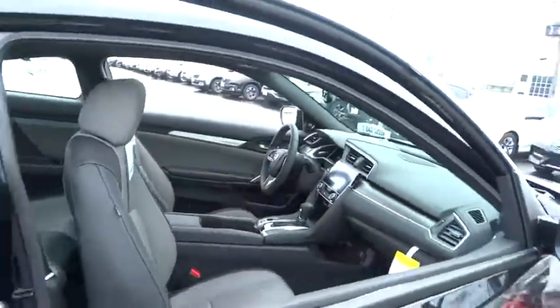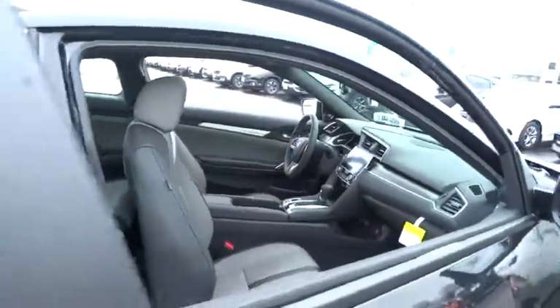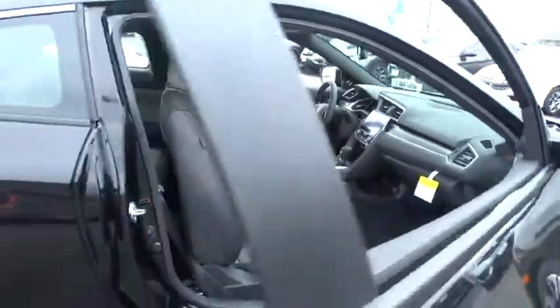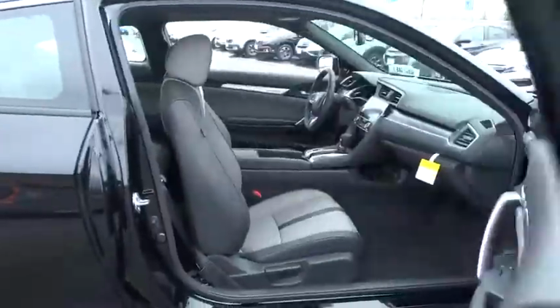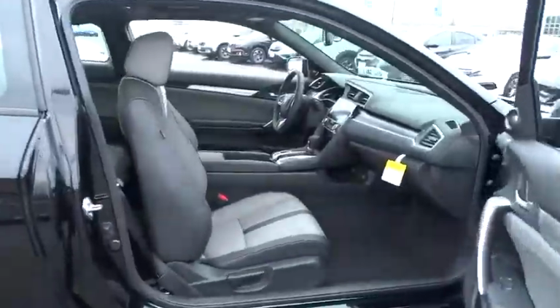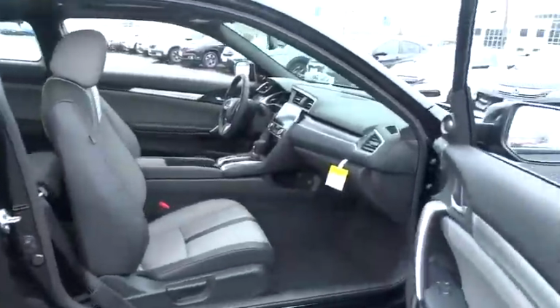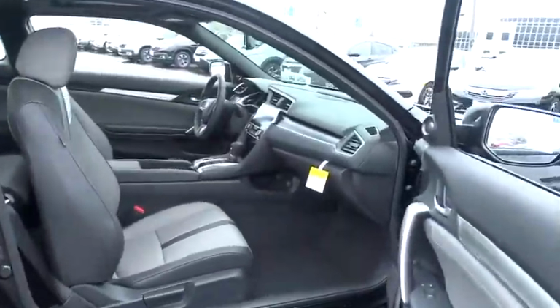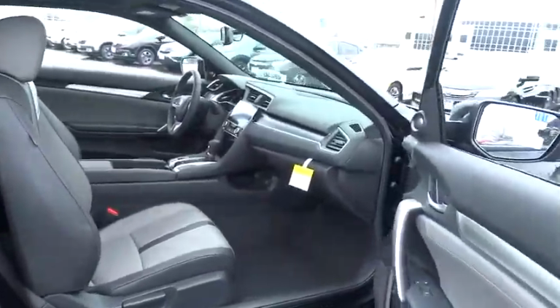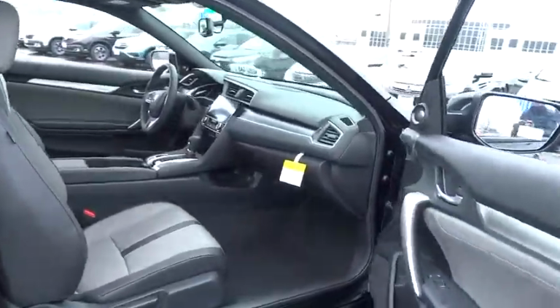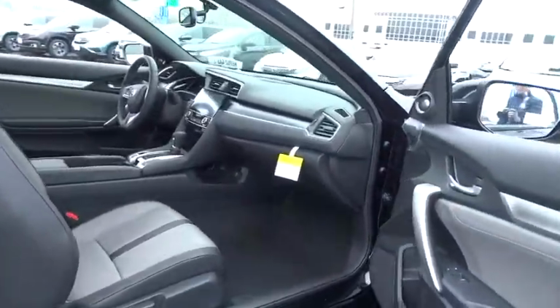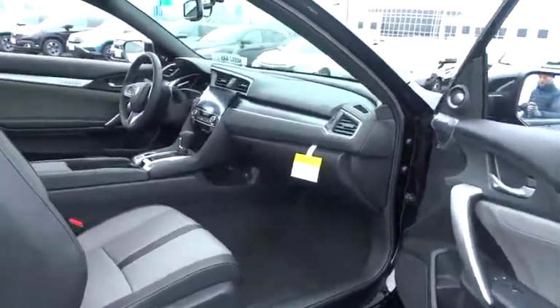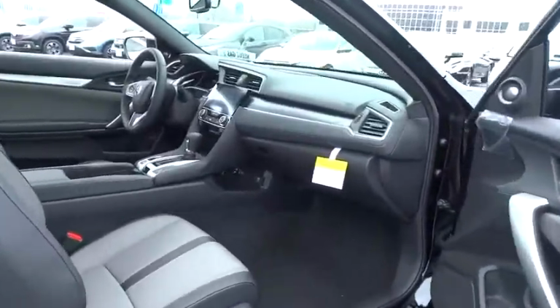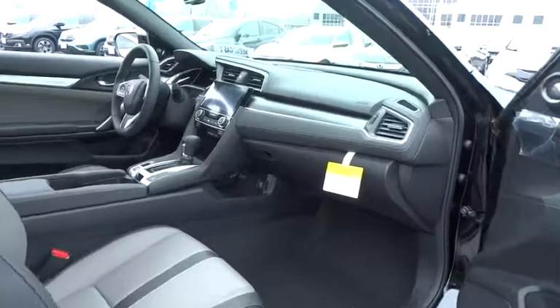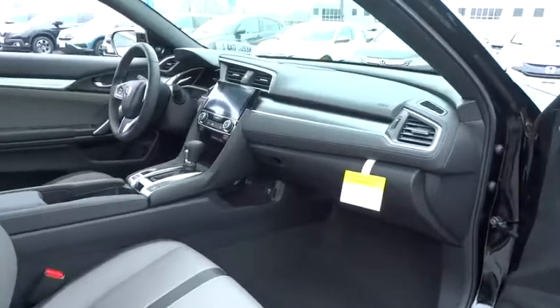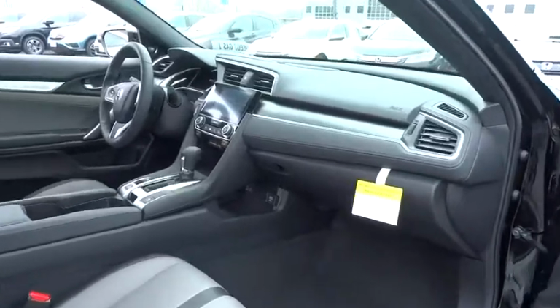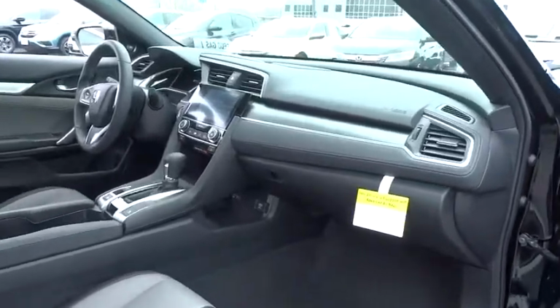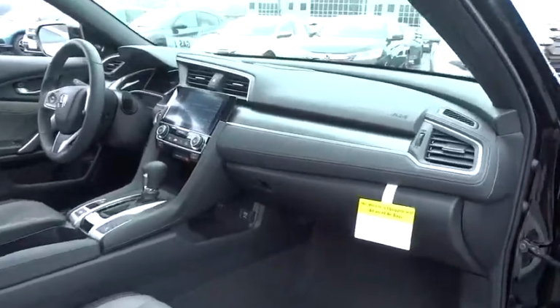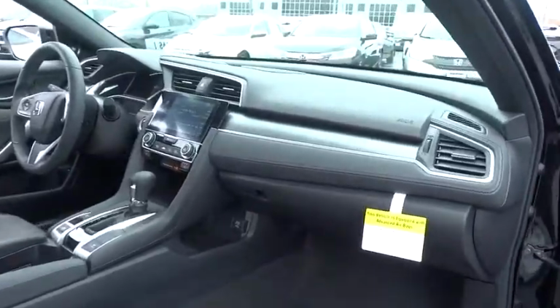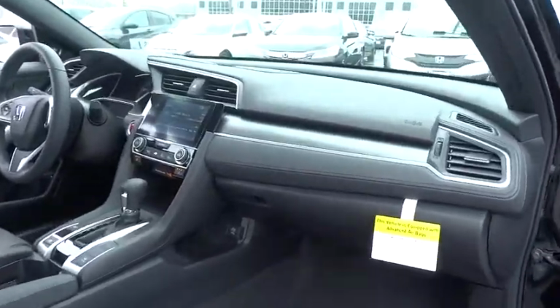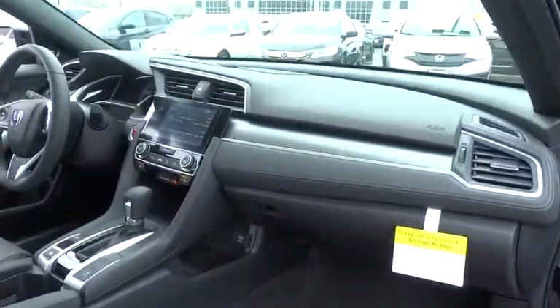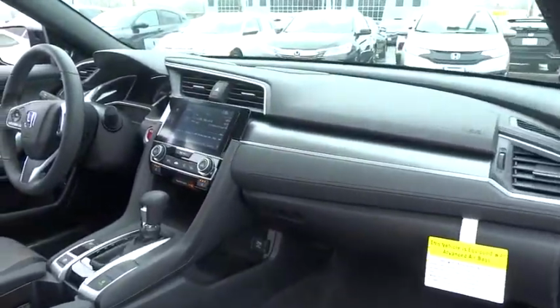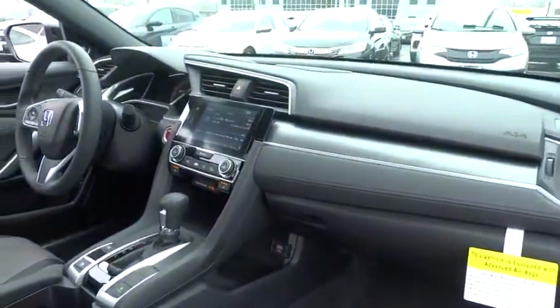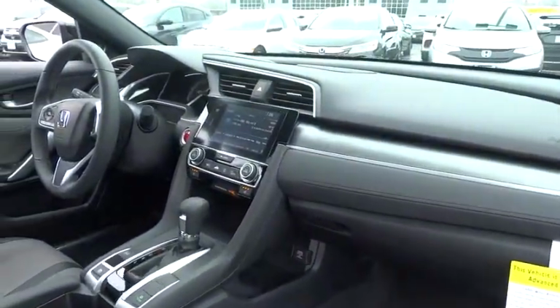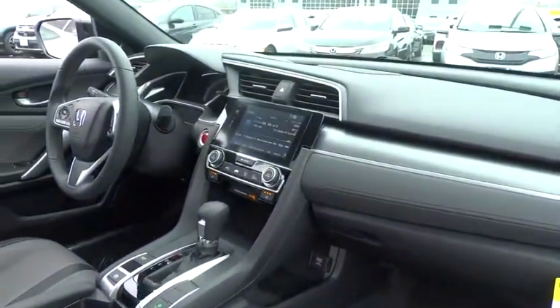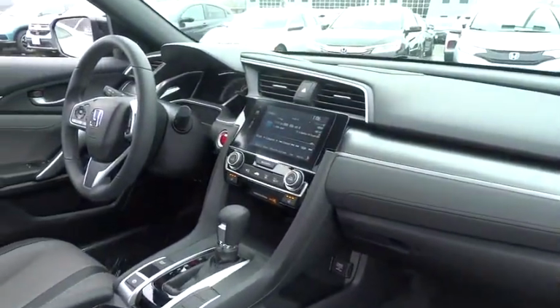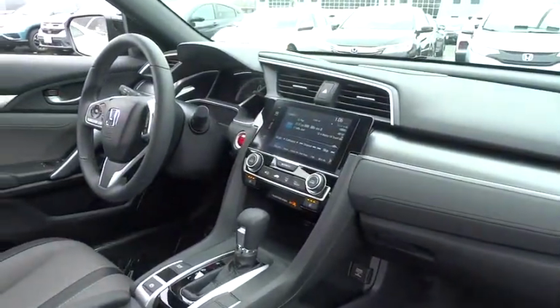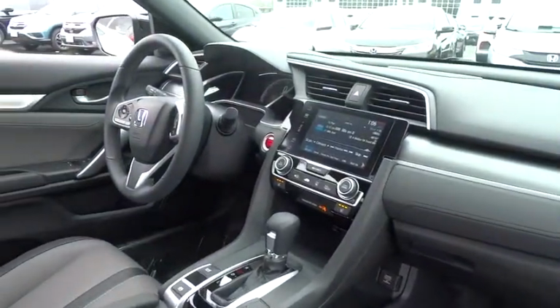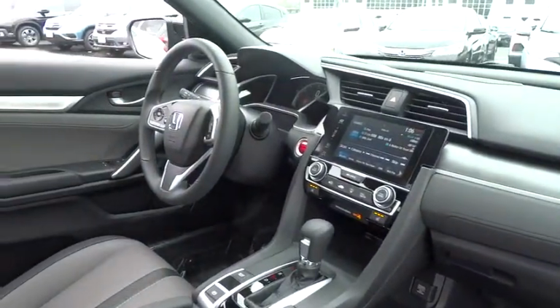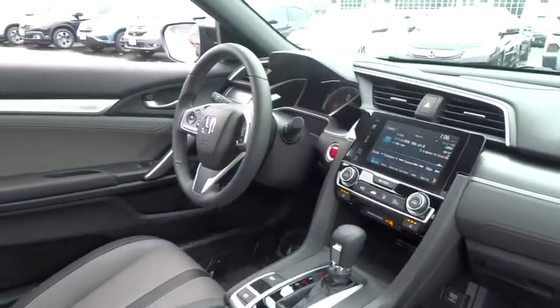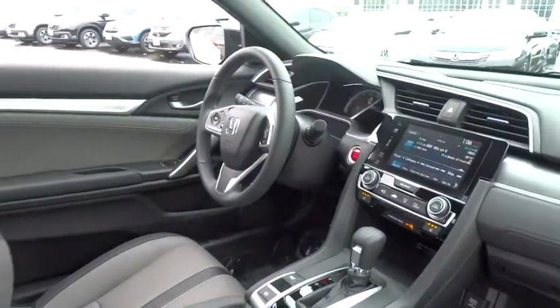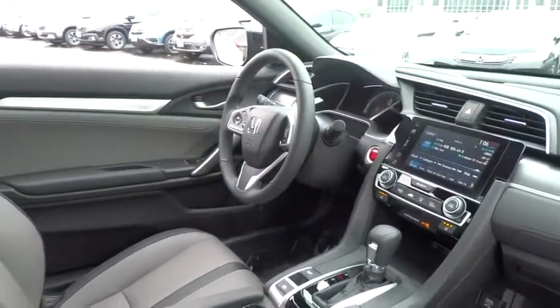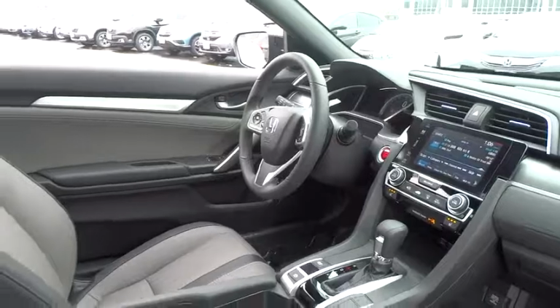Traction control. Dual airbags. Power steering. Alloy wheels. Four-wheel disc brakes. Electronic stability control. Security system.